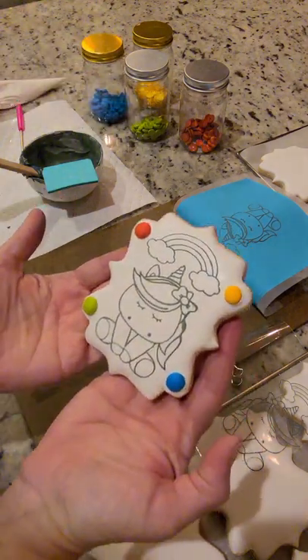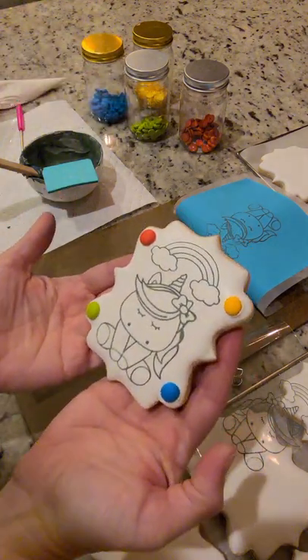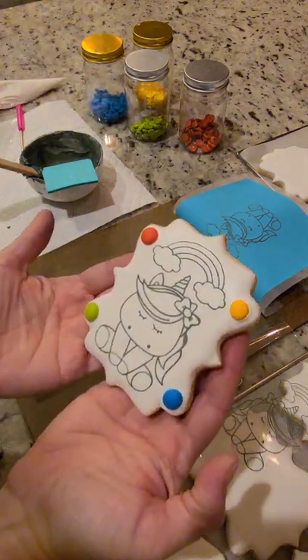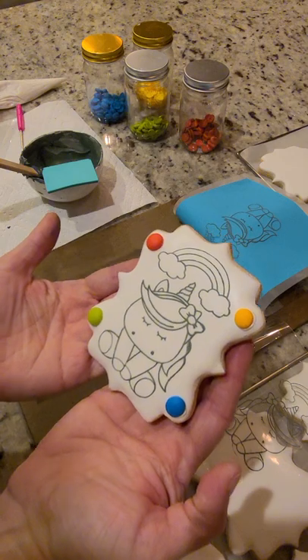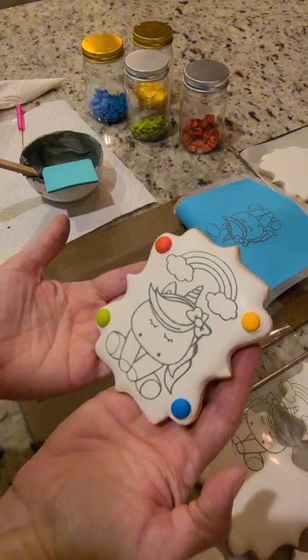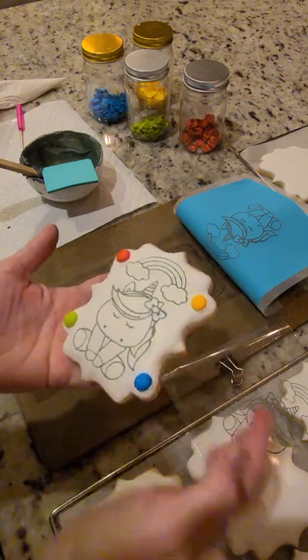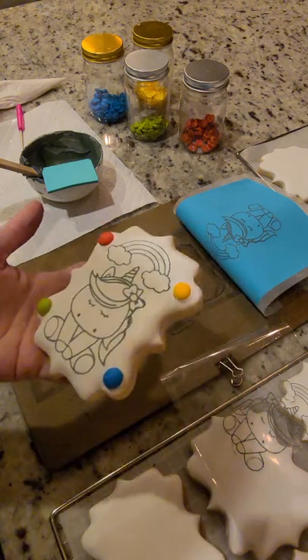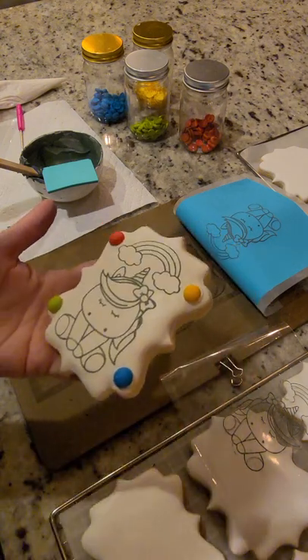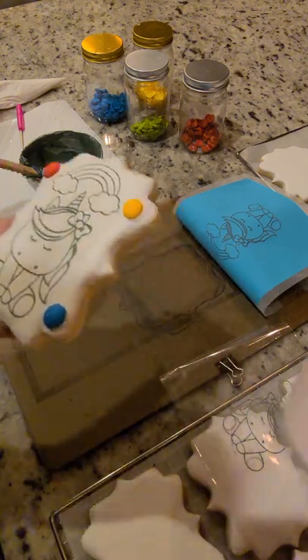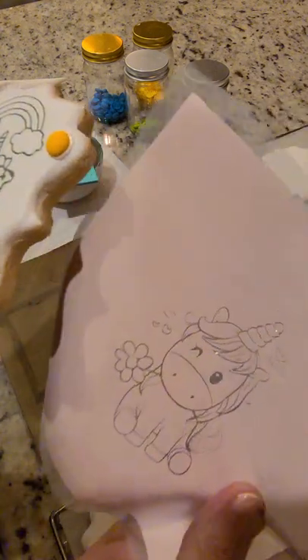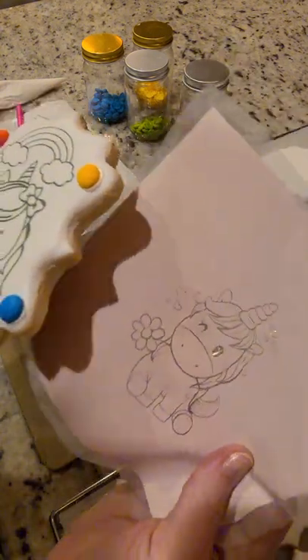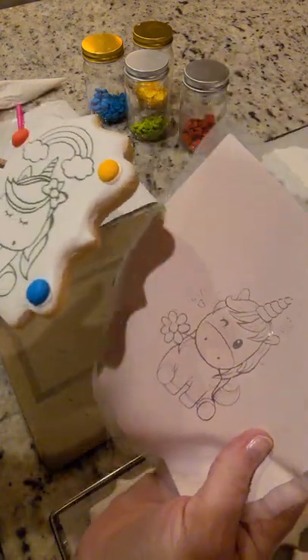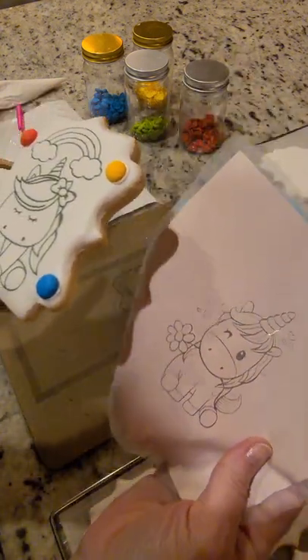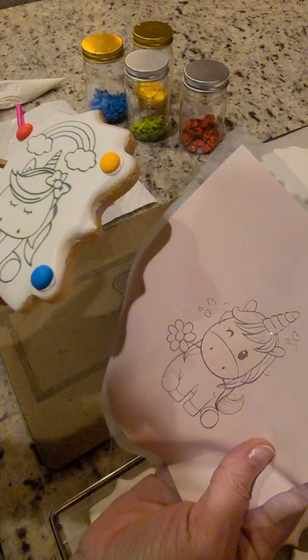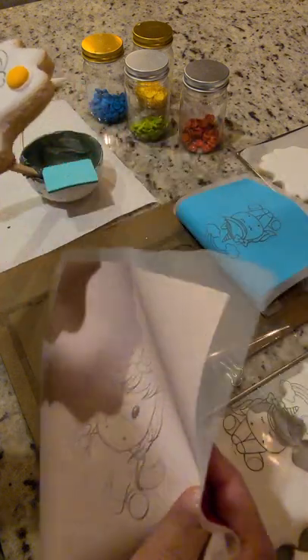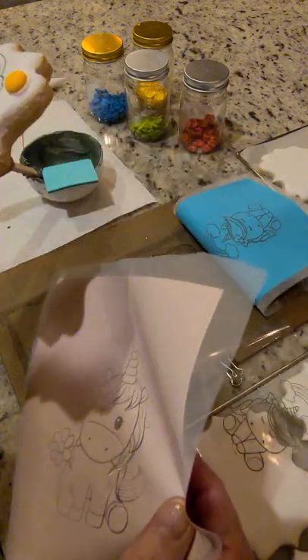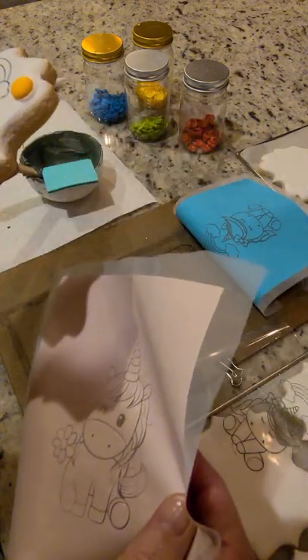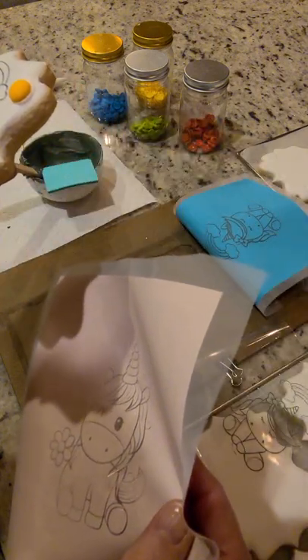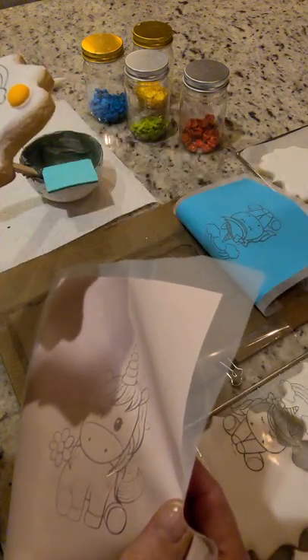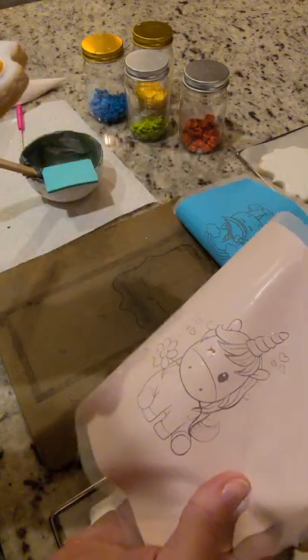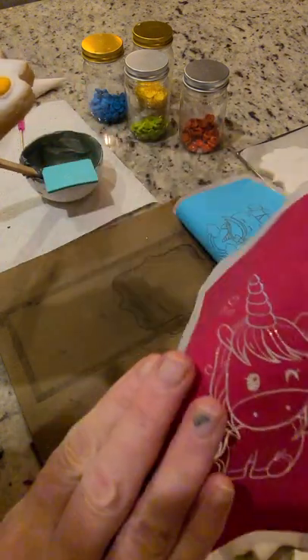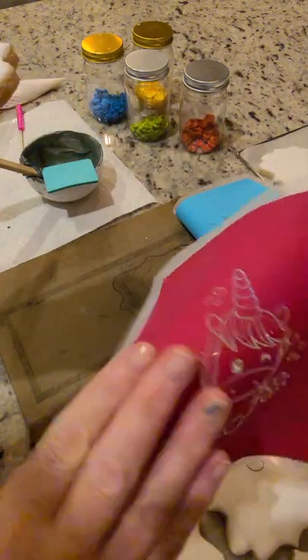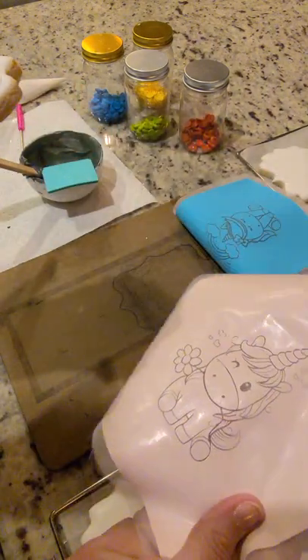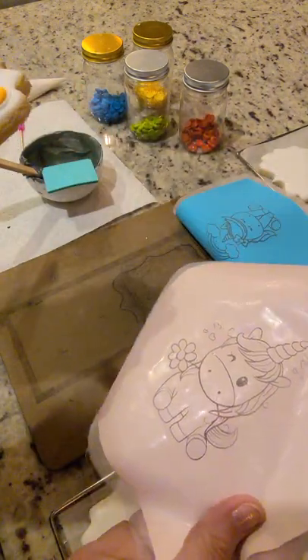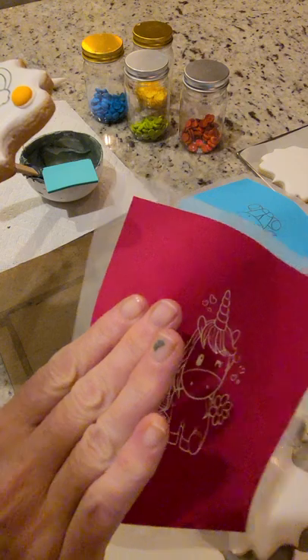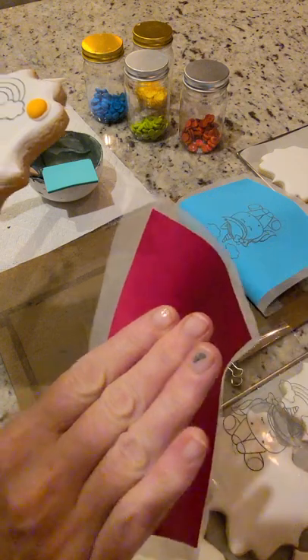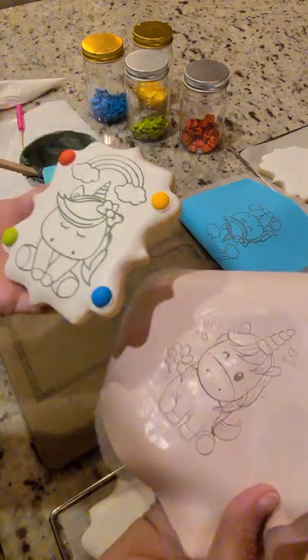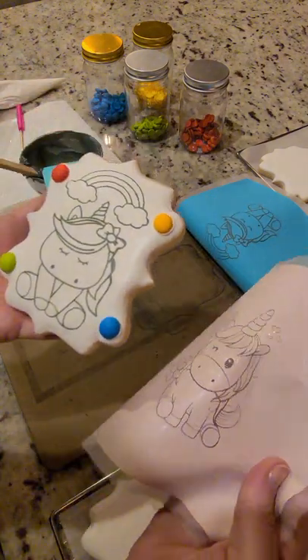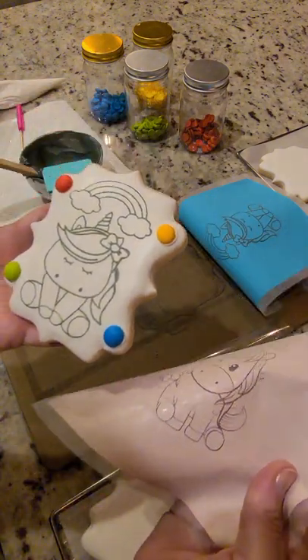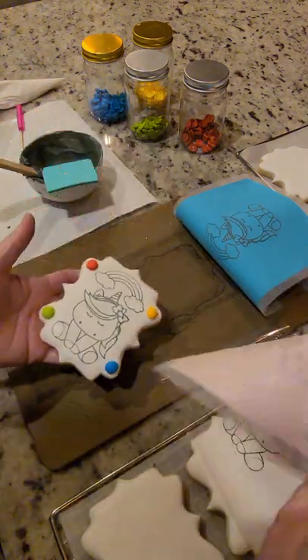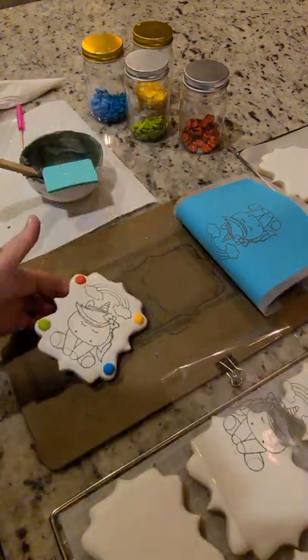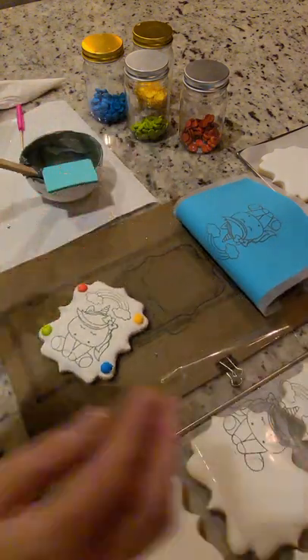So there is your finished paint-your-own cookie using heat transfer vinyl and 110 mesh silk screens. Don't mind the icing on my hands — thank you guys!